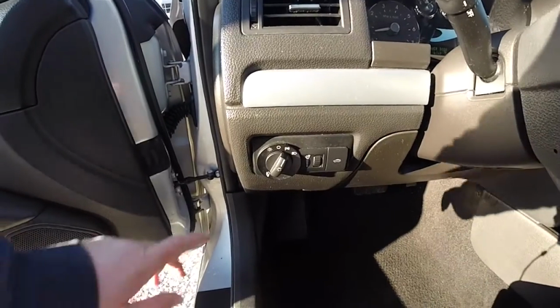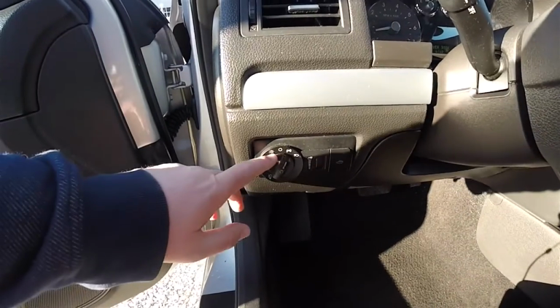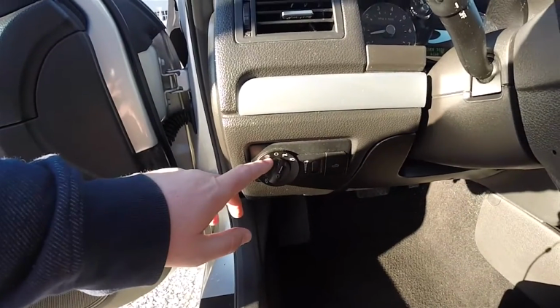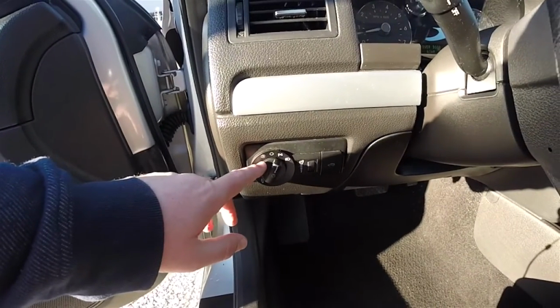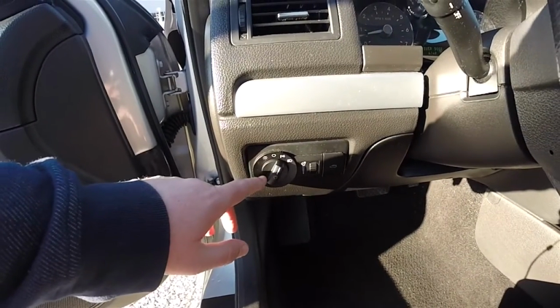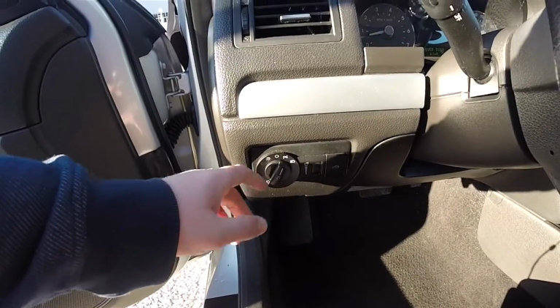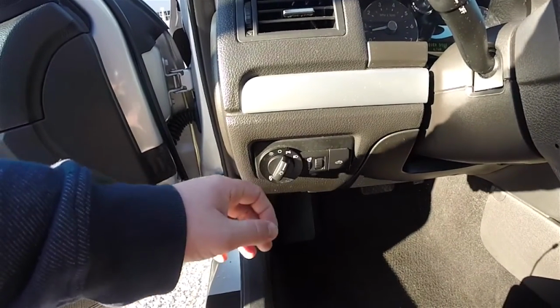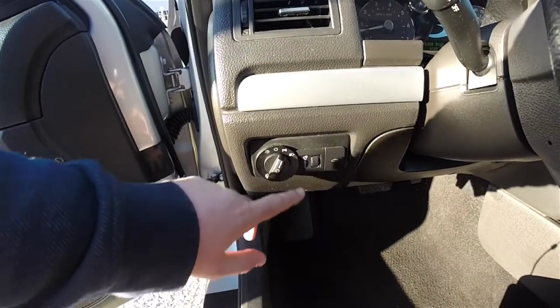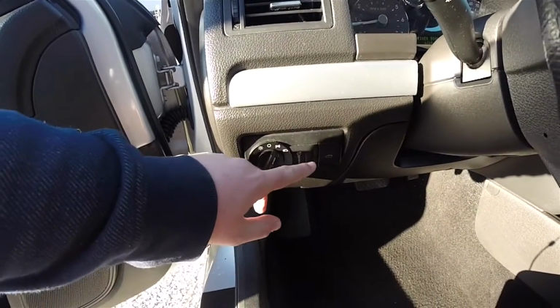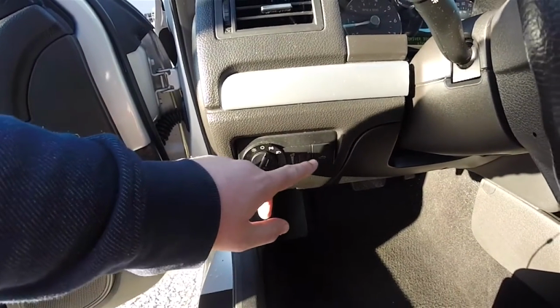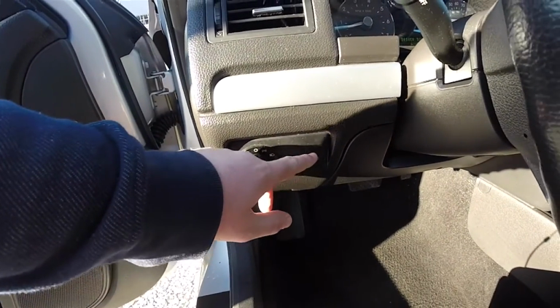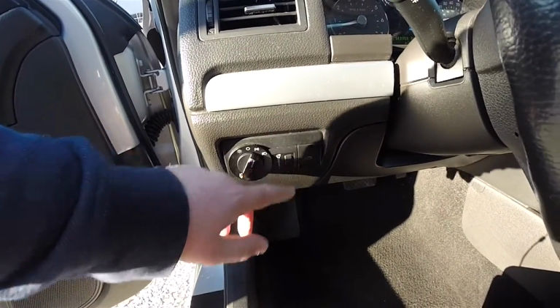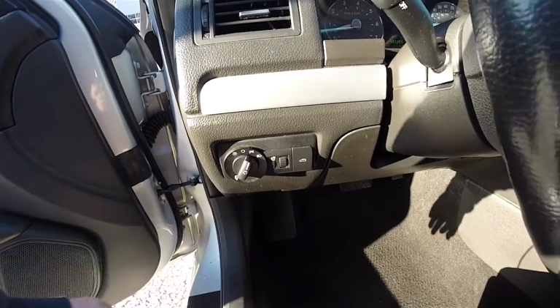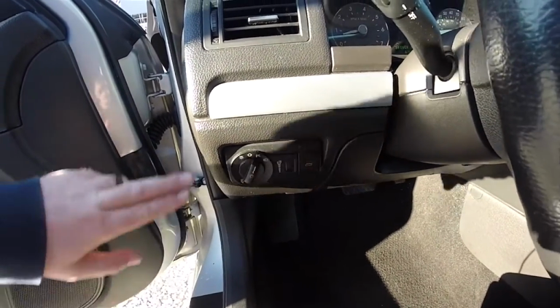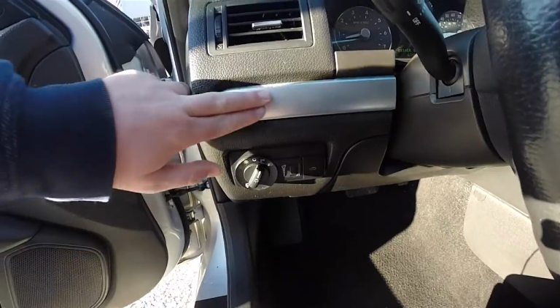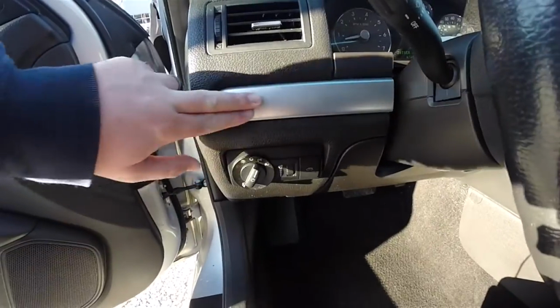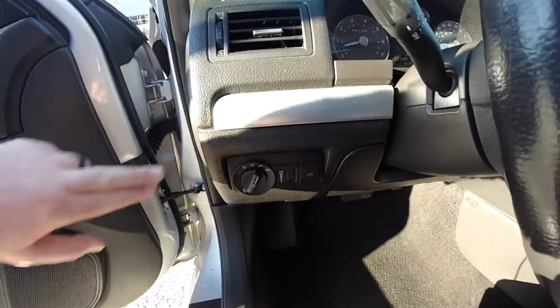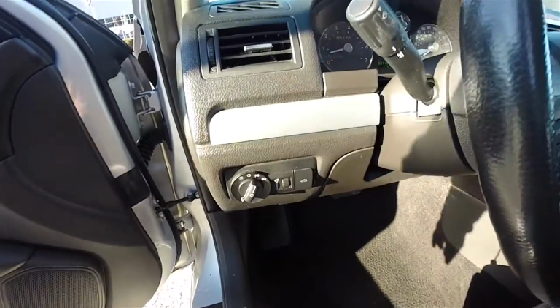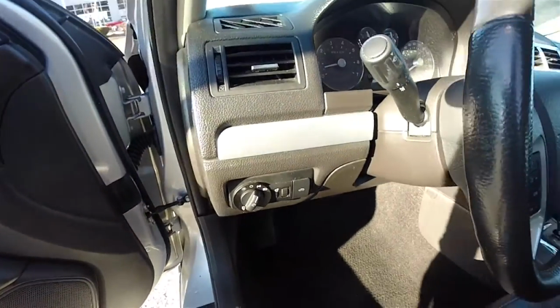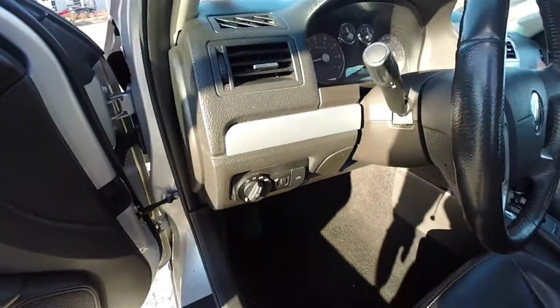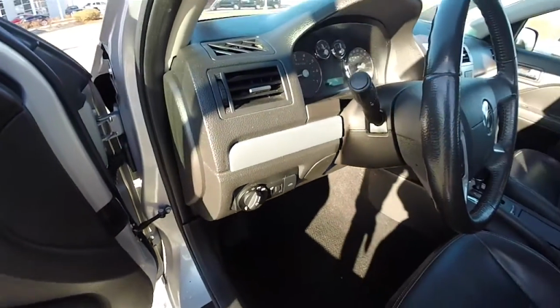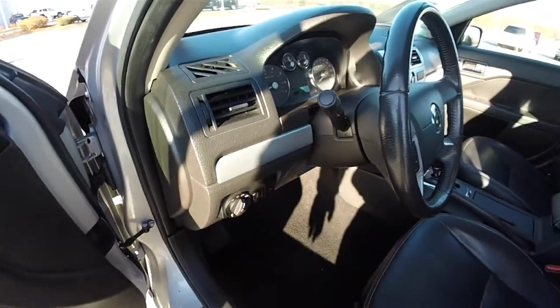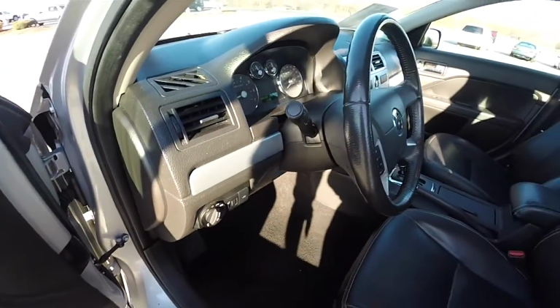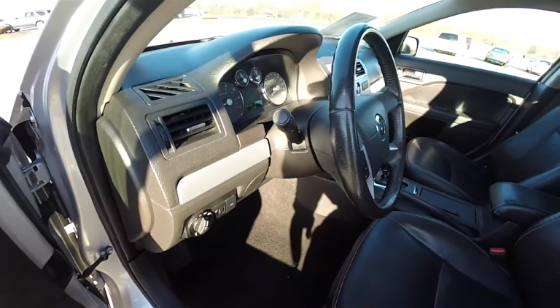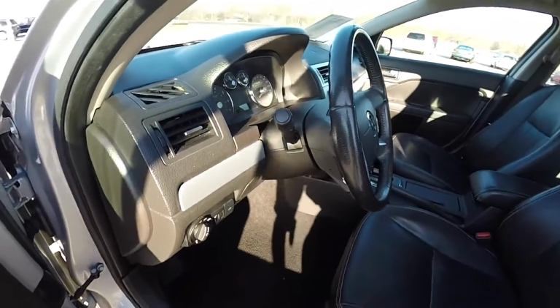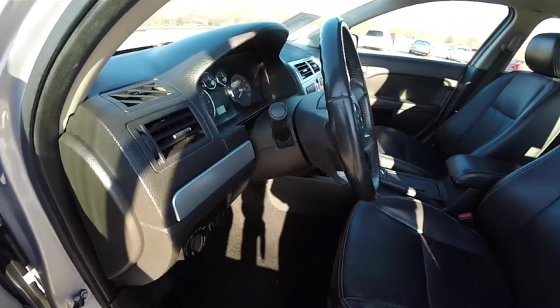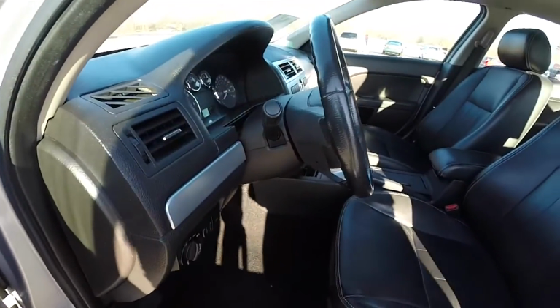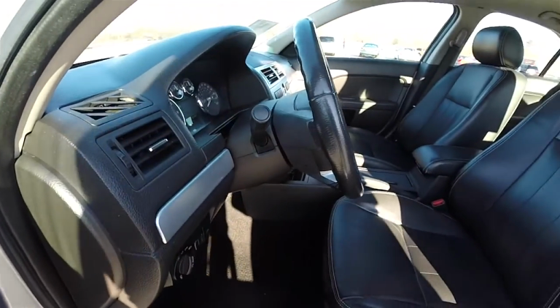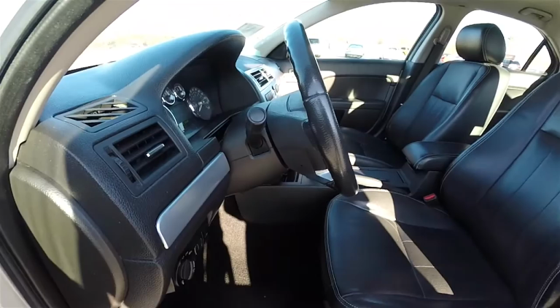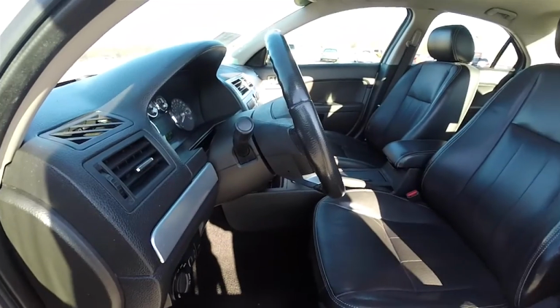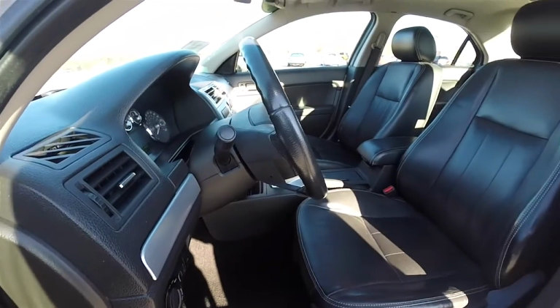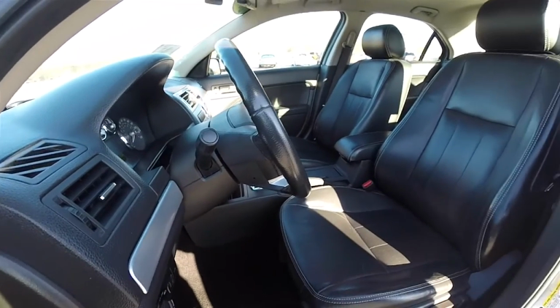On the dash you have the controls for automatic headlamps and fog lamps, panel dim, and trunk release. You have the silver tech appearance package on the interior. Leather wrap, tilt and telescoping steering wheel.